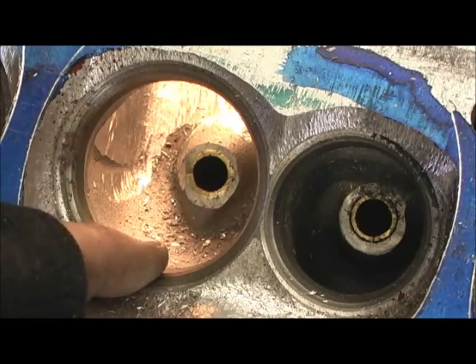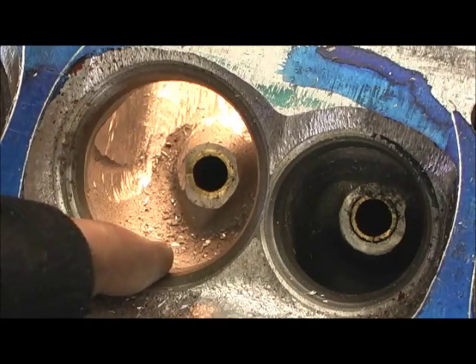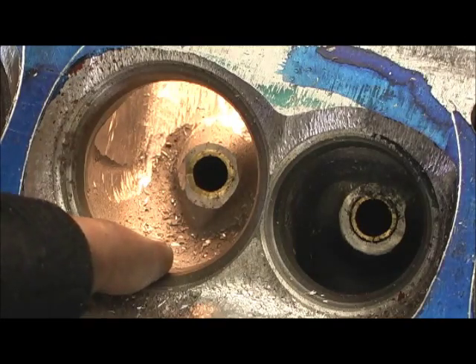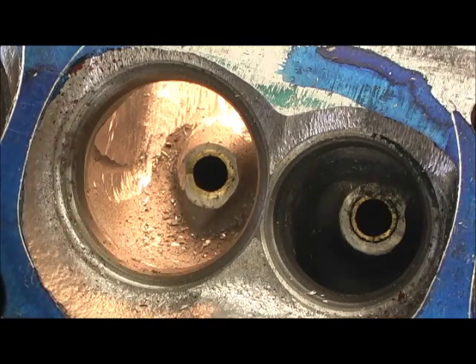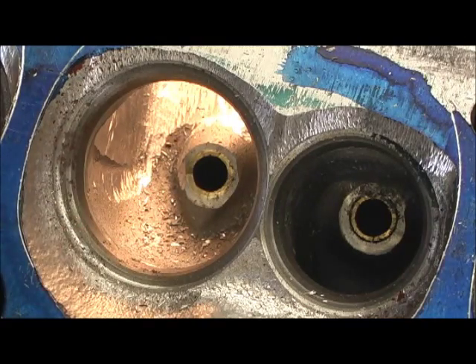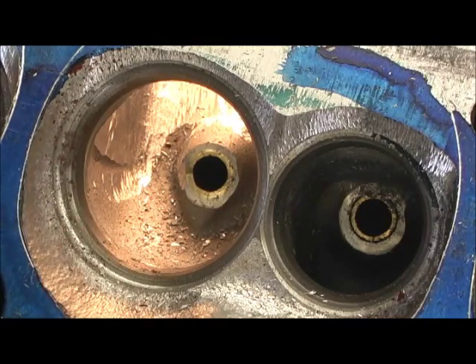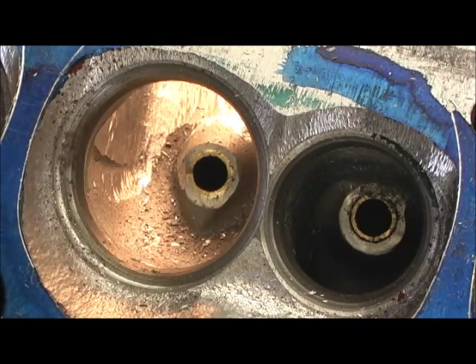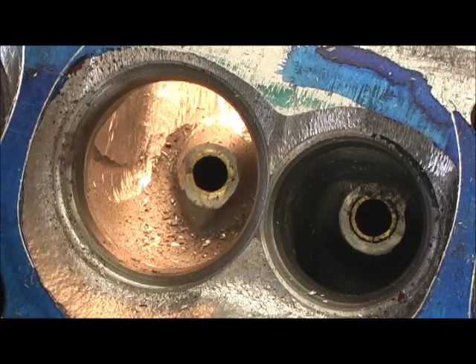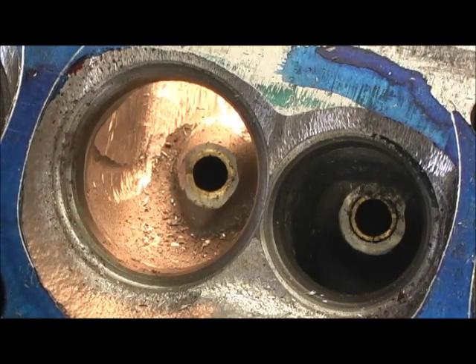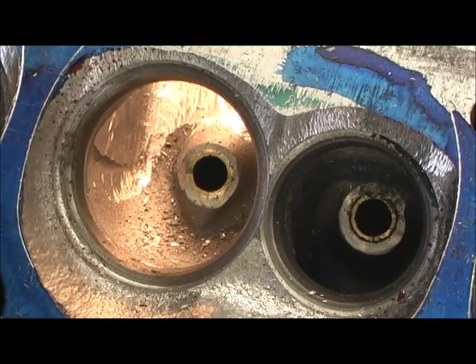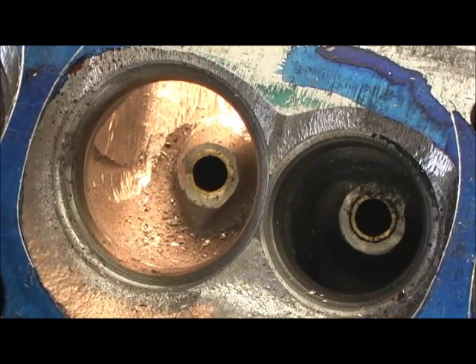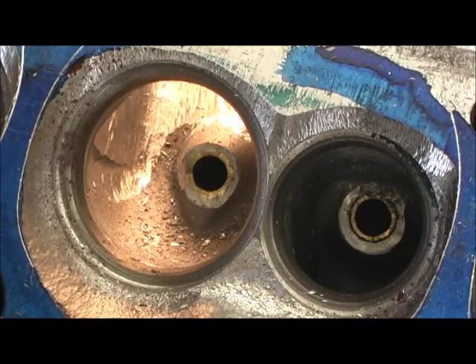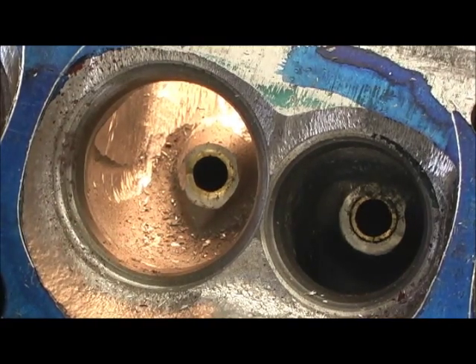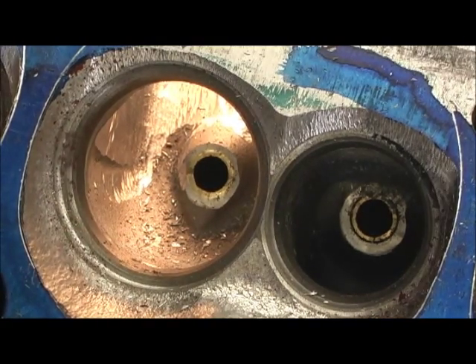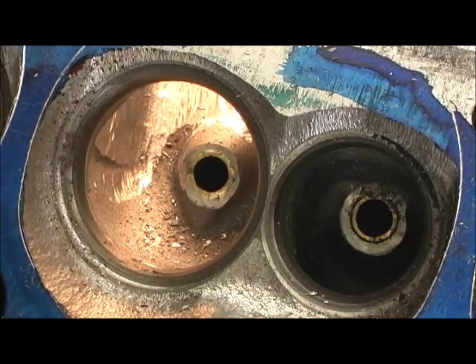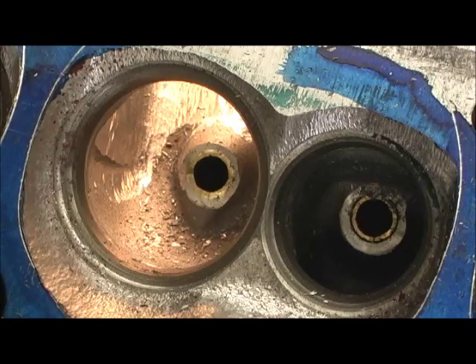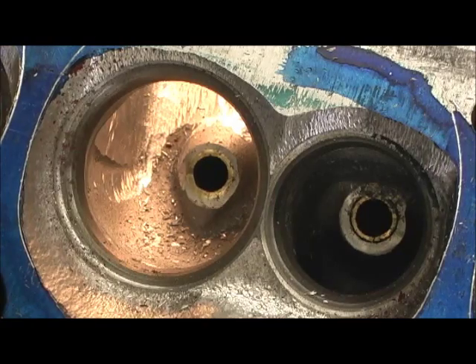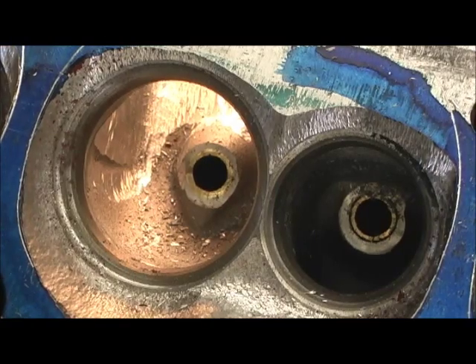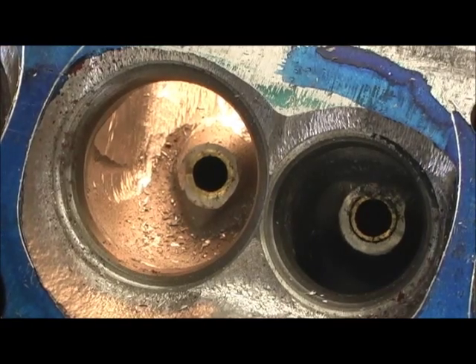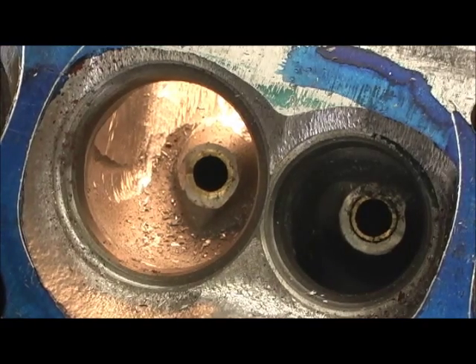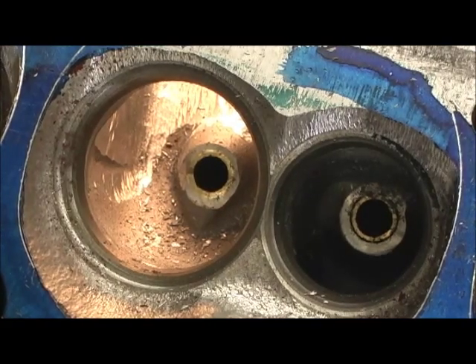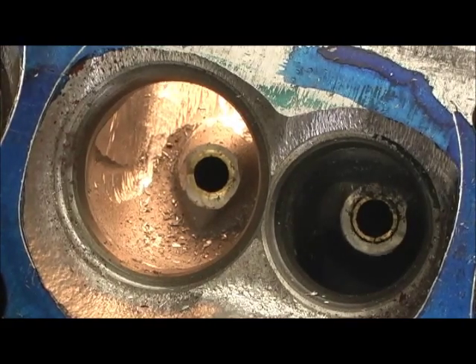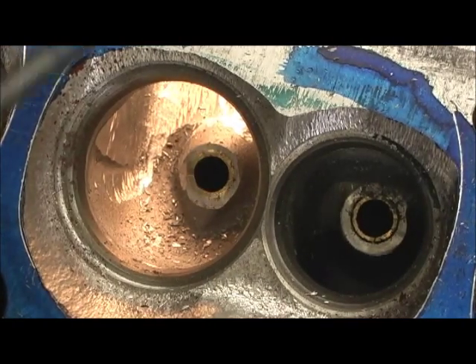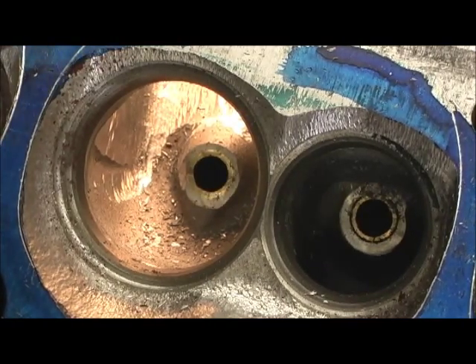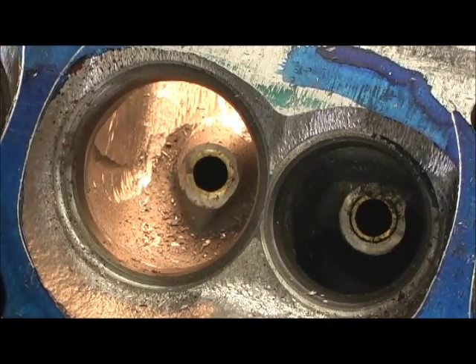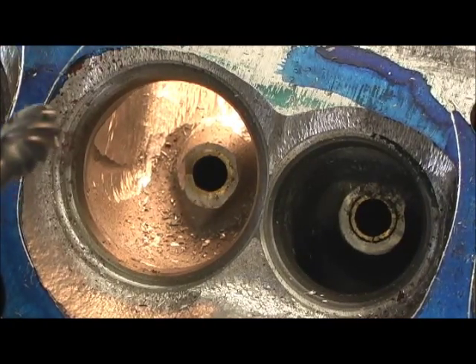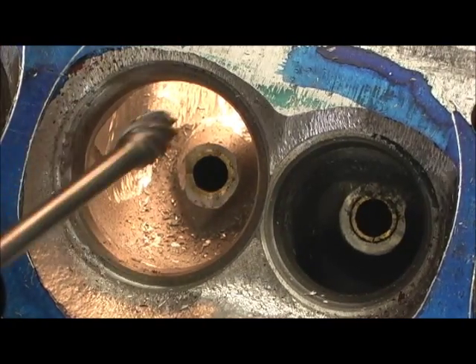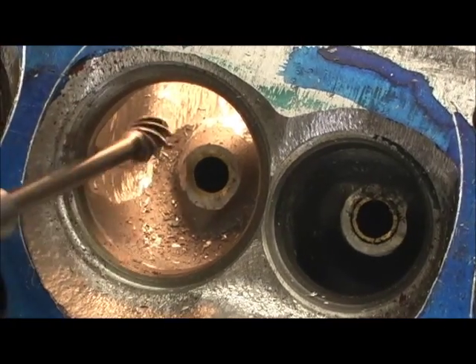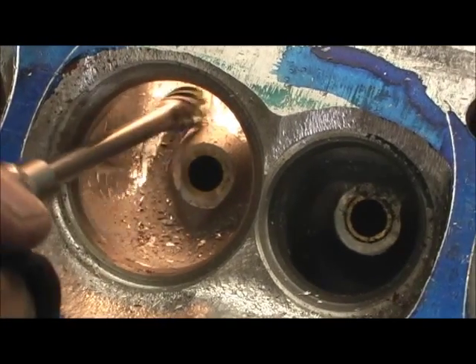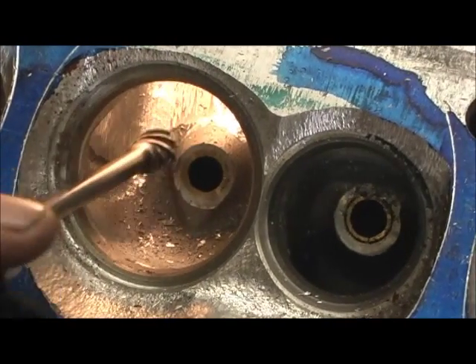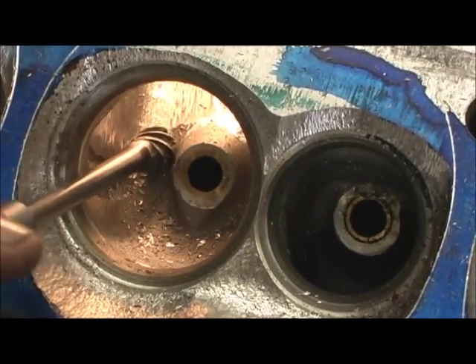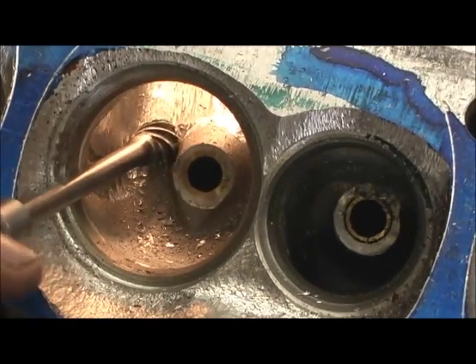I'm leaving the bowl alone because the bowl is already deeper just a little bit than the valve seat. We've got to correct that. And putting the 205 in there, you wouldn't believe the kick in the ass as far as CFM it makes because of that flaw.